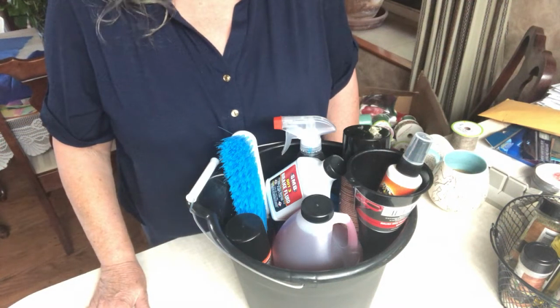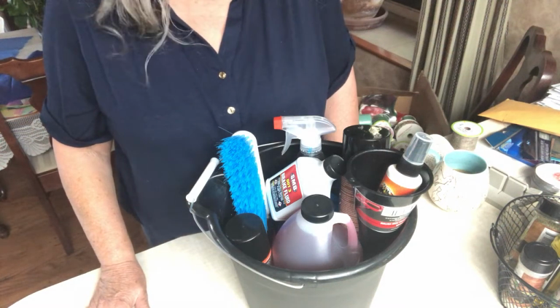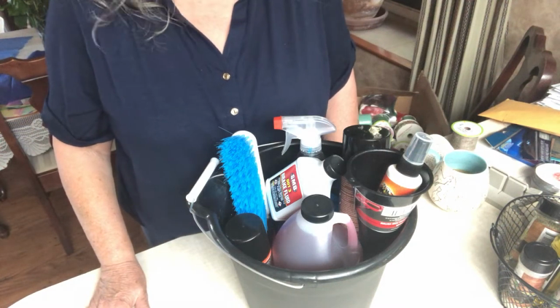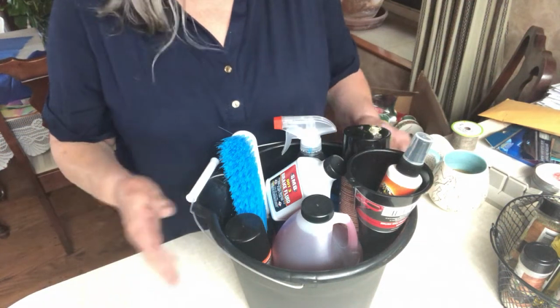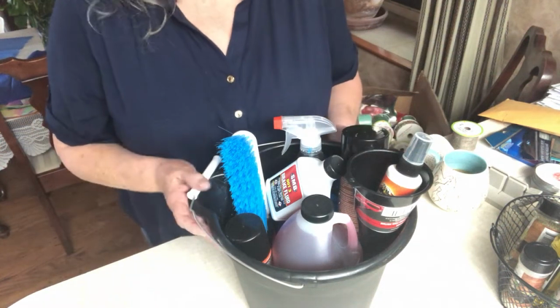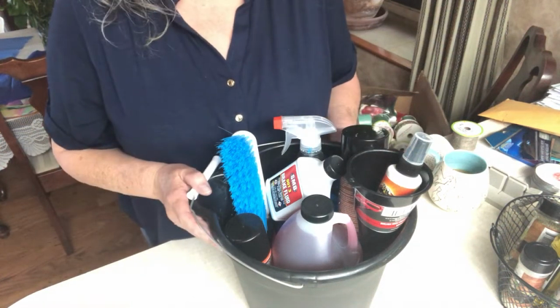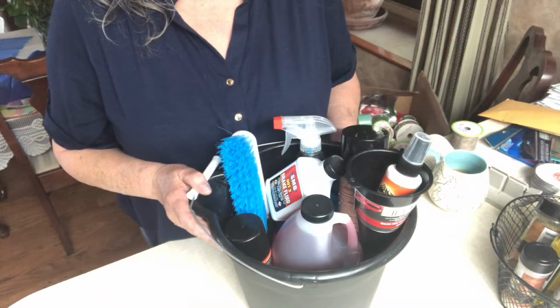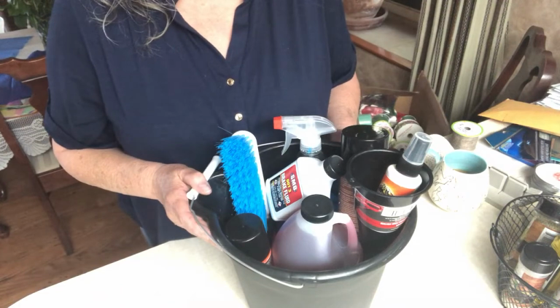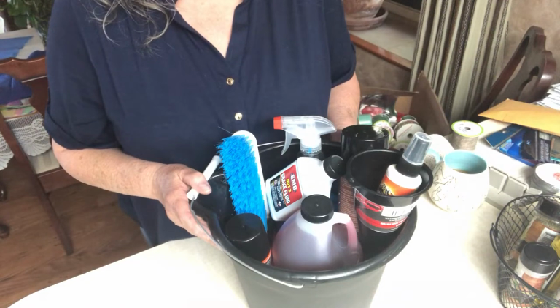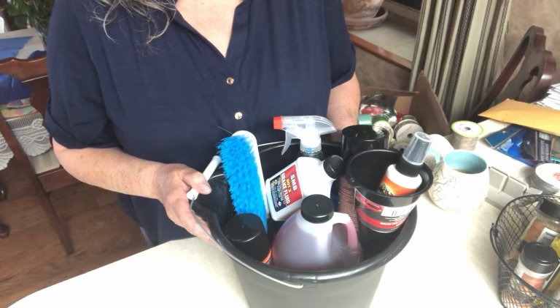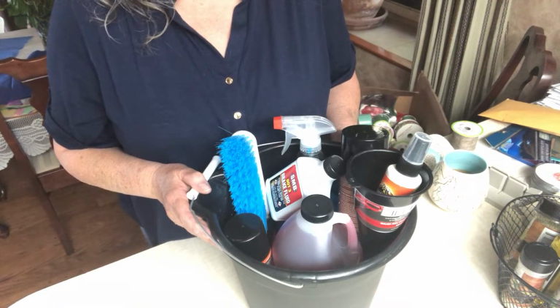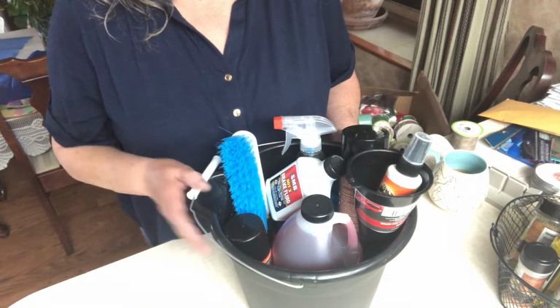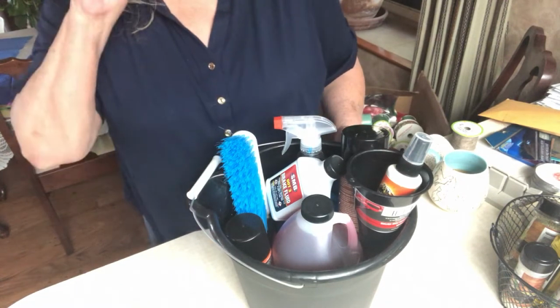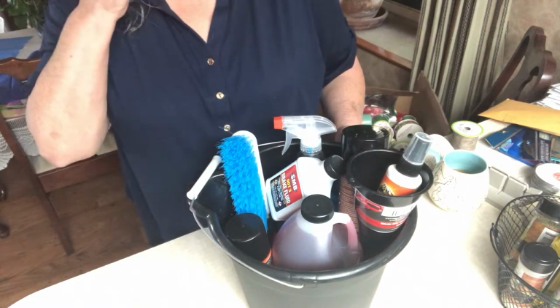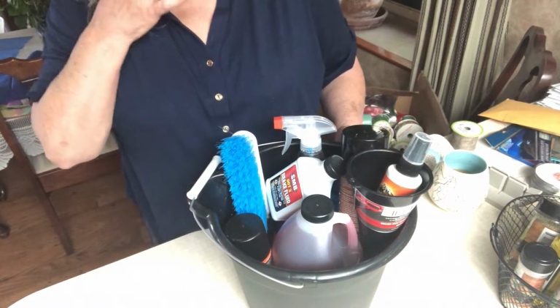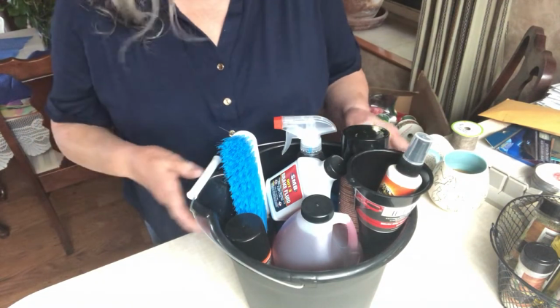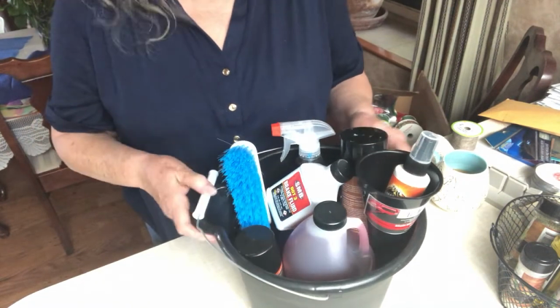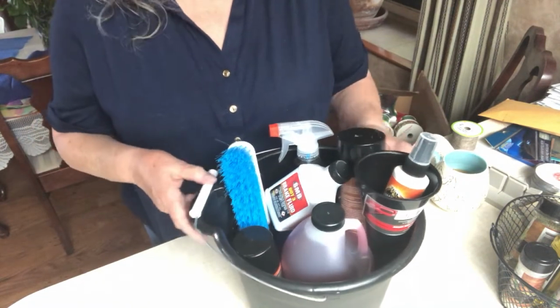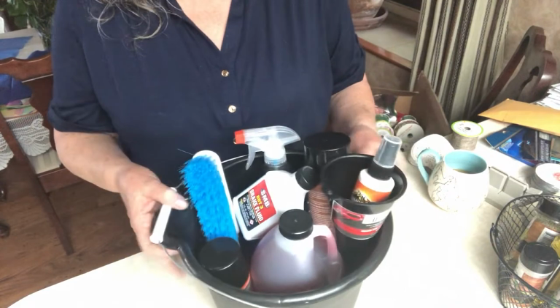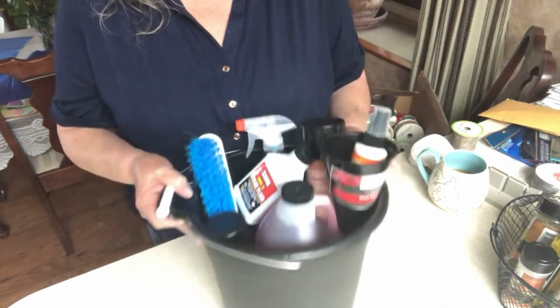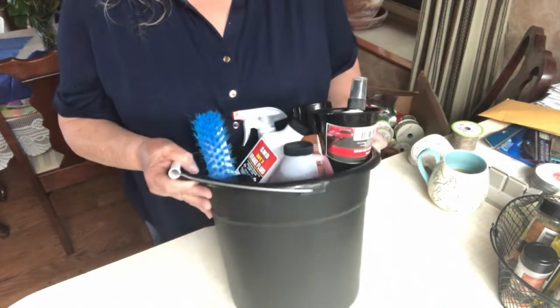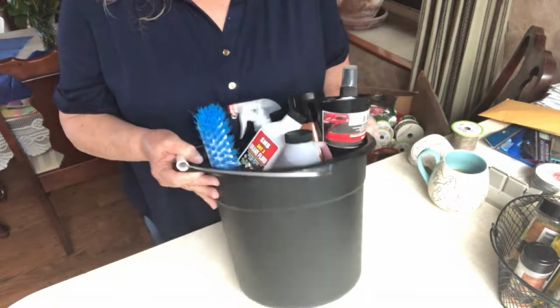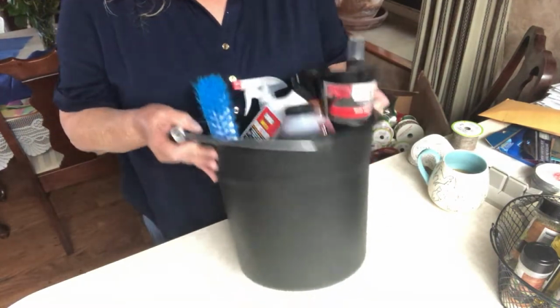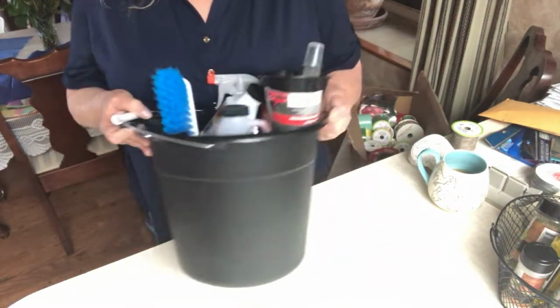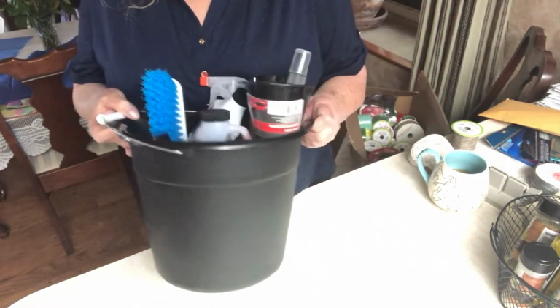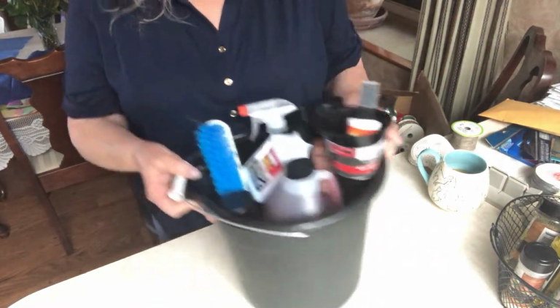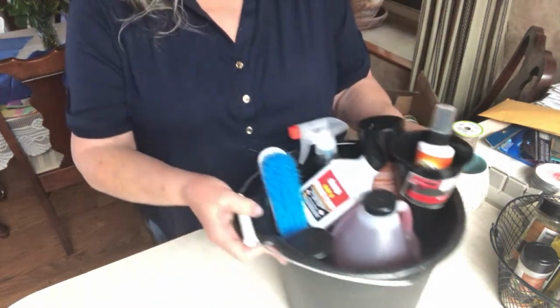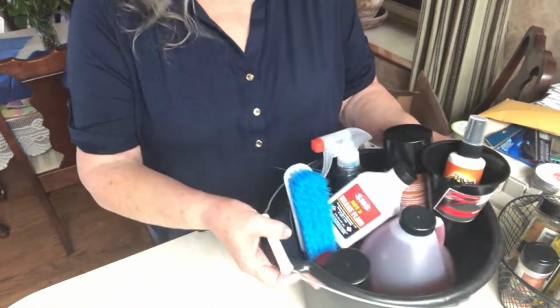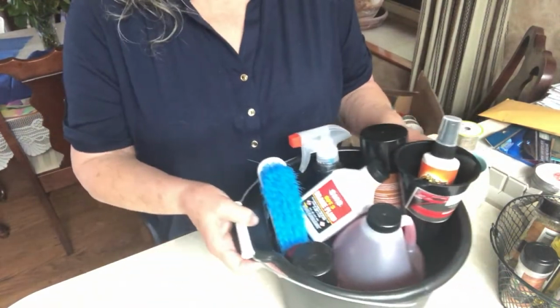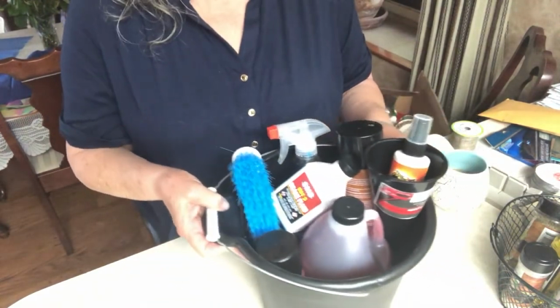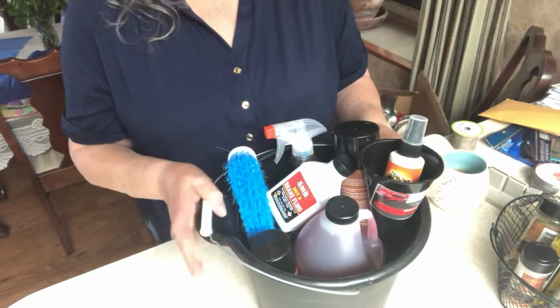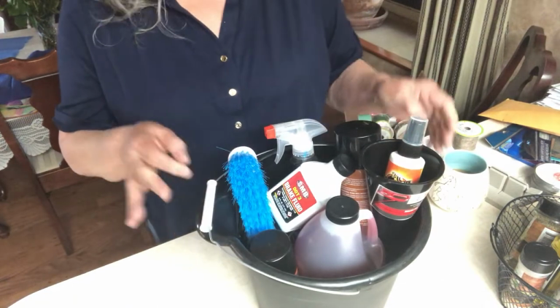Welcome to part two of Dollar Tree Father's Day gifts. This first one I'd like to show you is a pail — it's basically a car maintenance car wash kit.